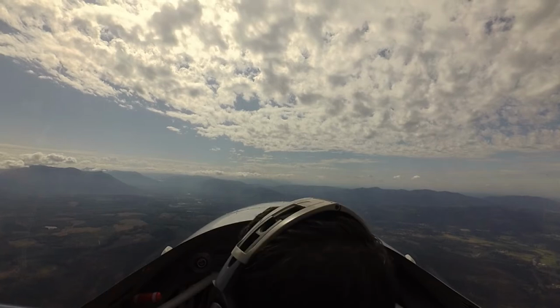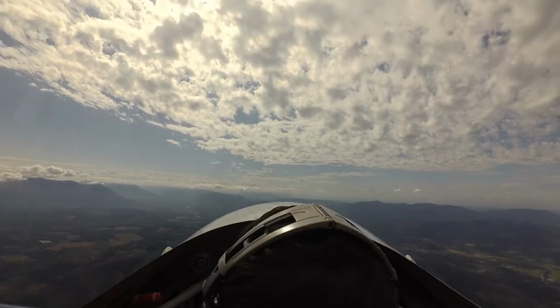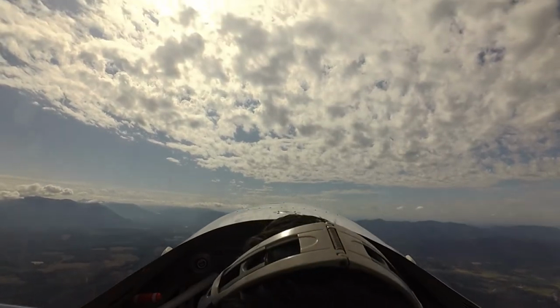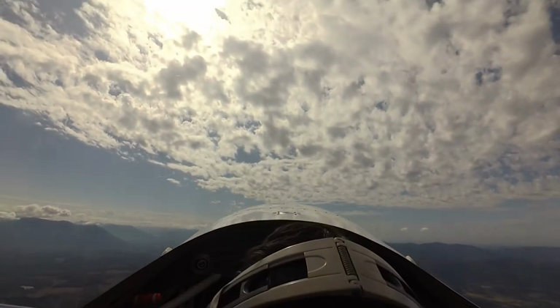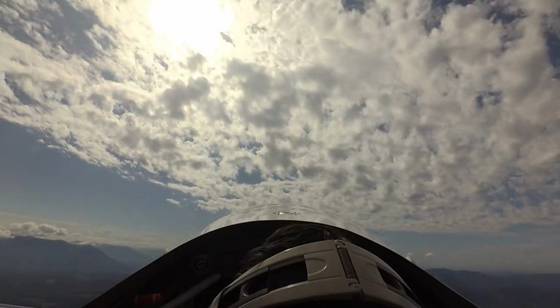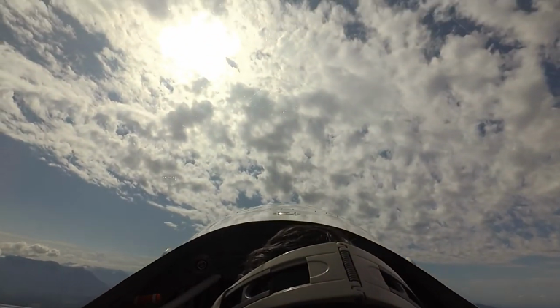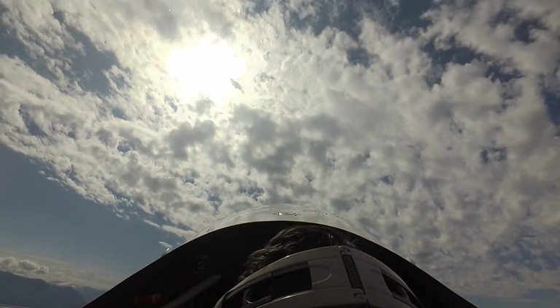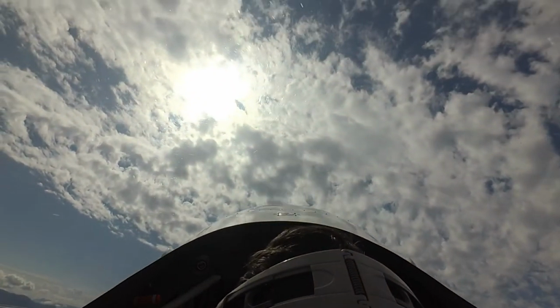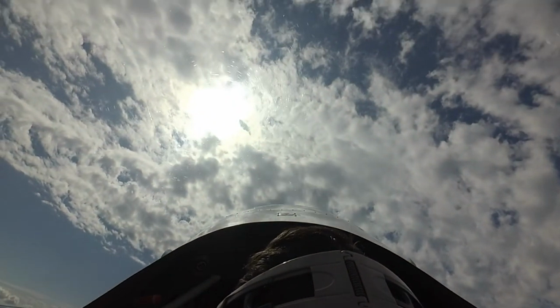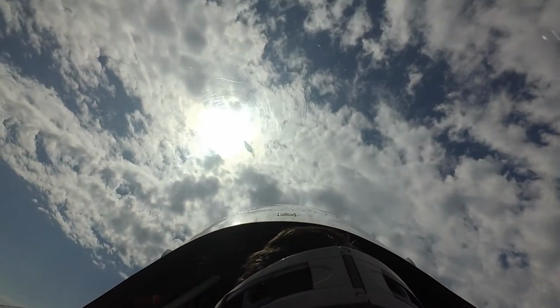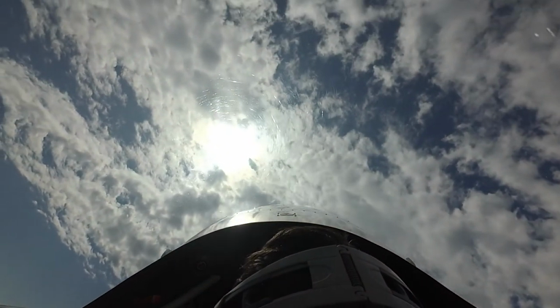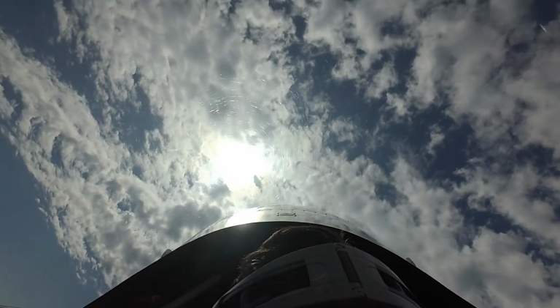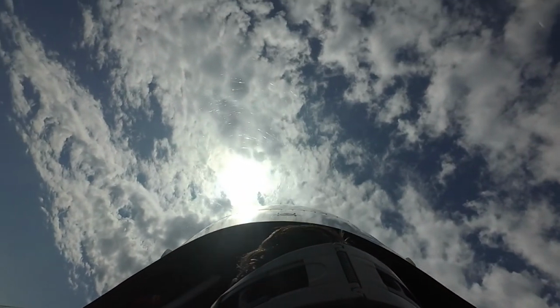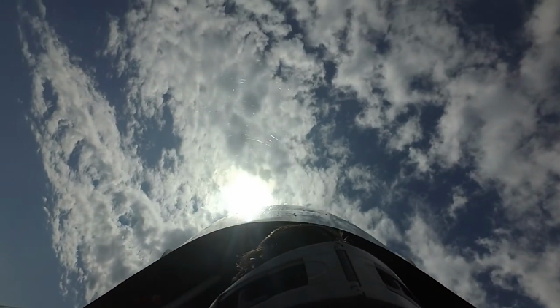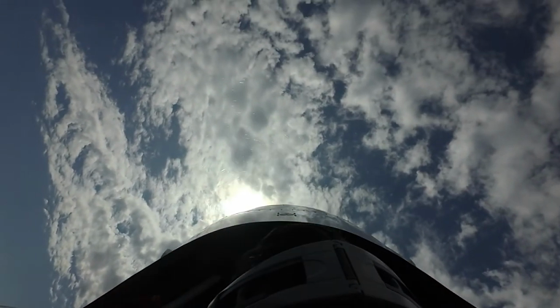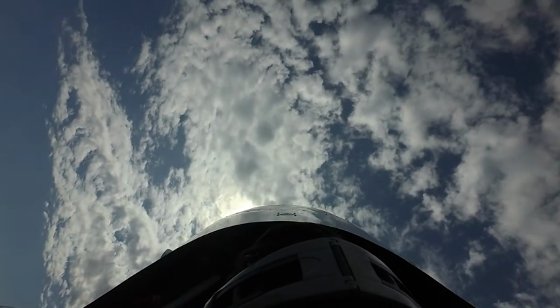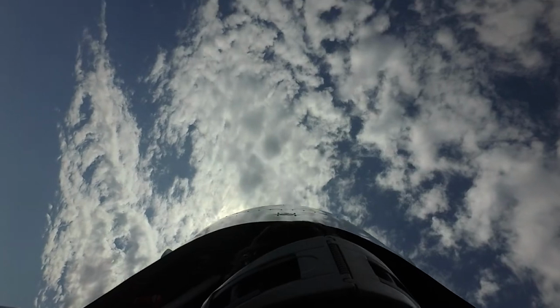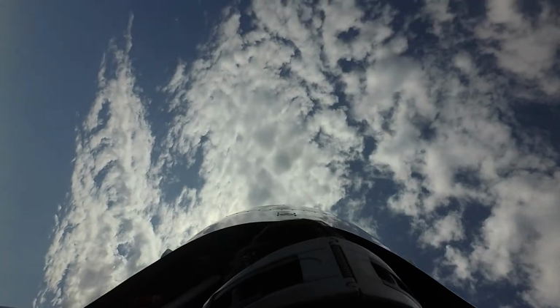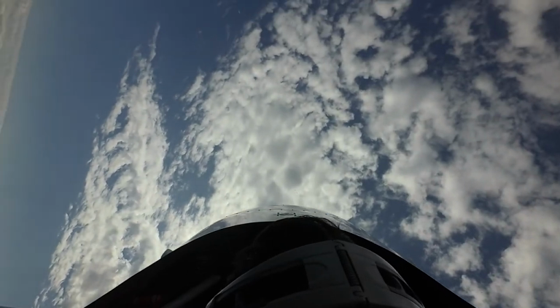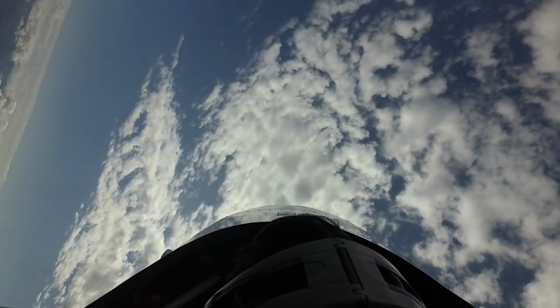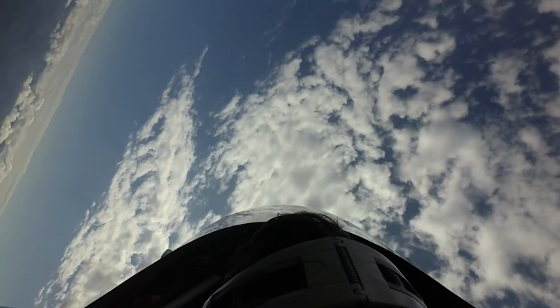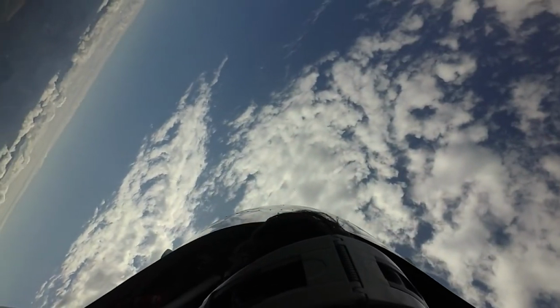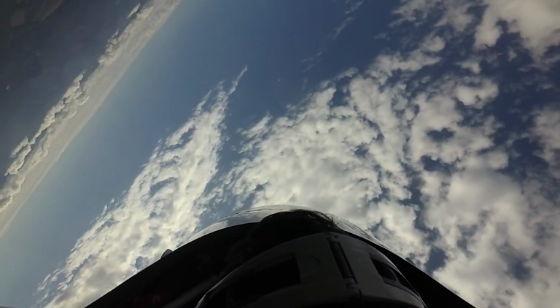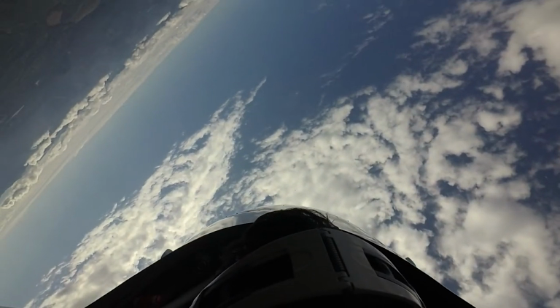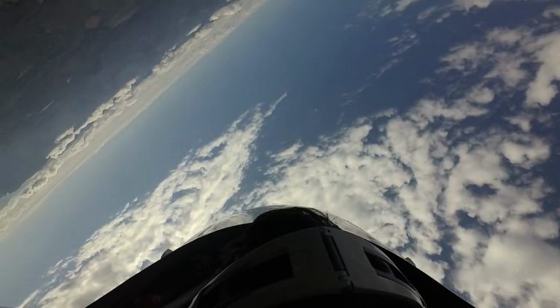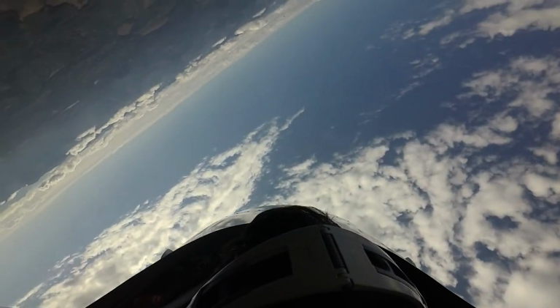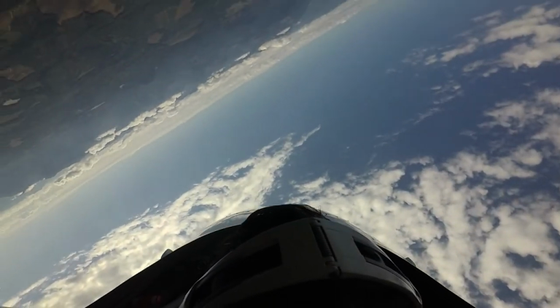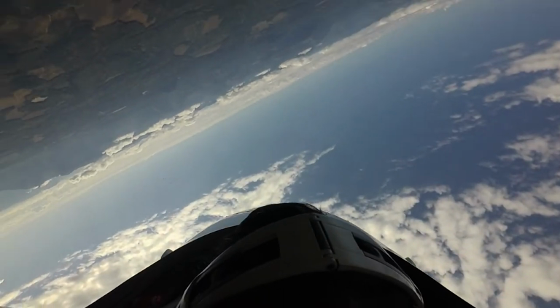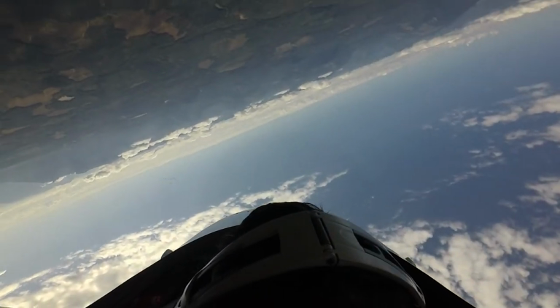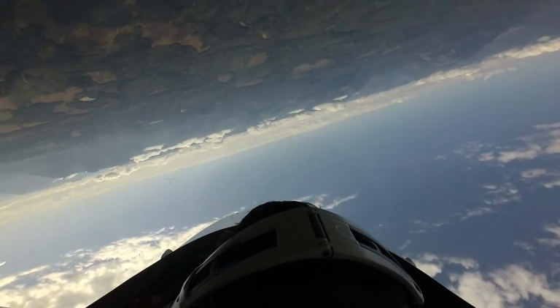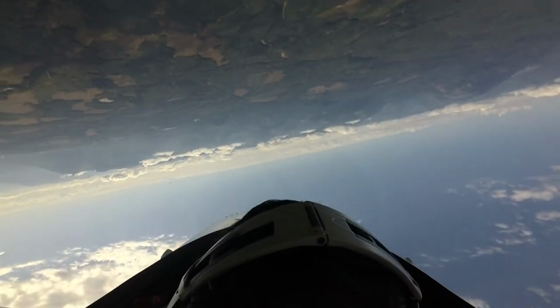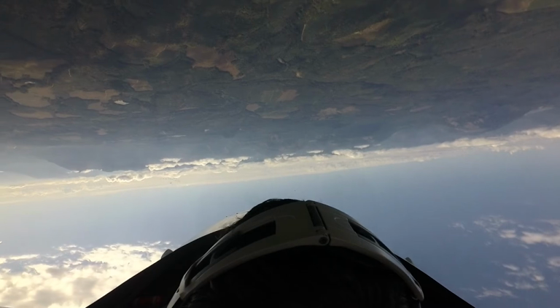Pitching up. We never stop the pitch, adding a tiny bit of aileron. Looping and rolling. The goal is to be 90 degrees off our original heading. Wings level as the nose passes through the horizon, inverted.